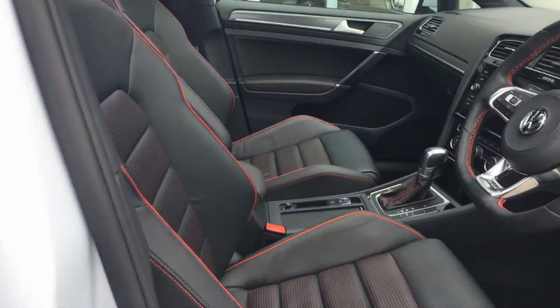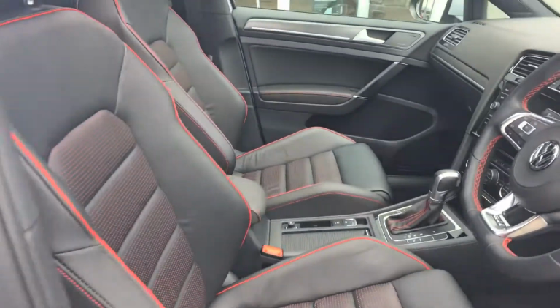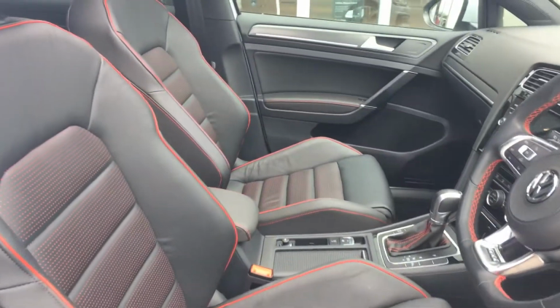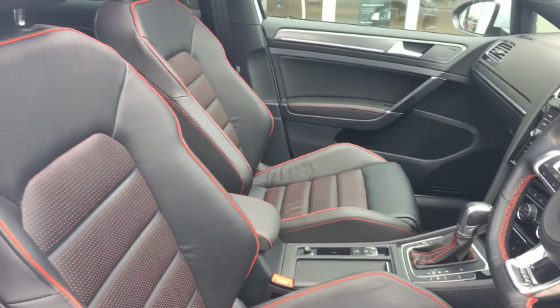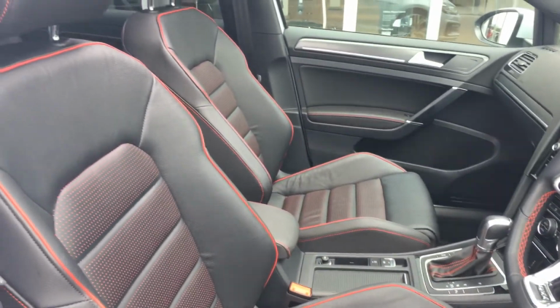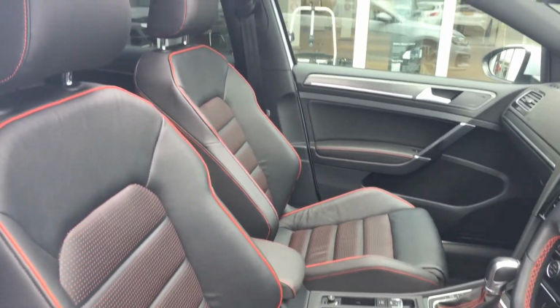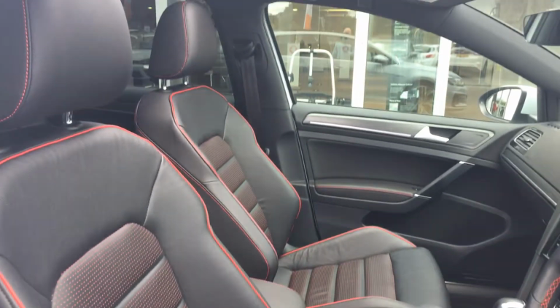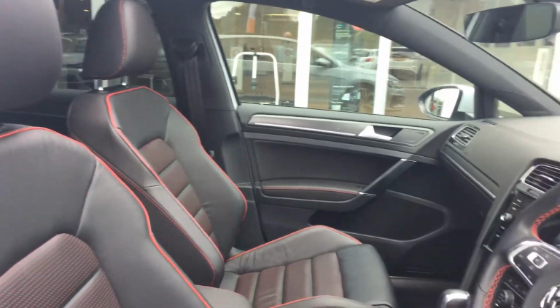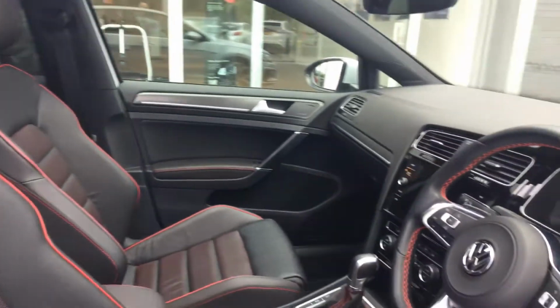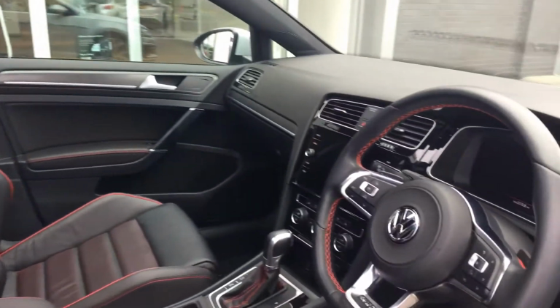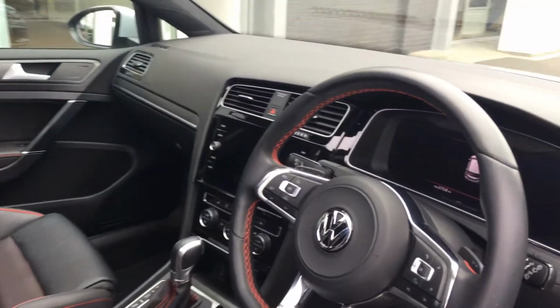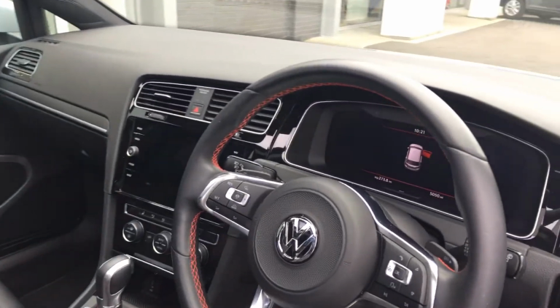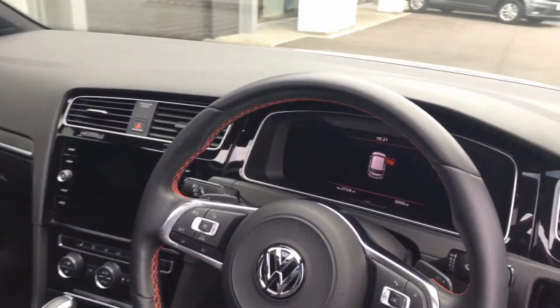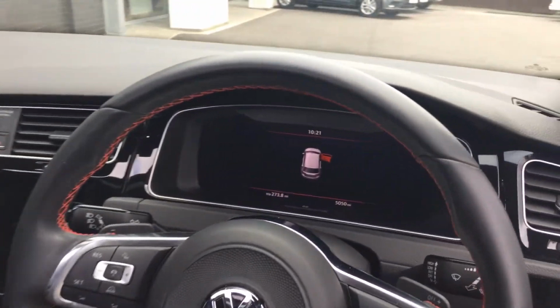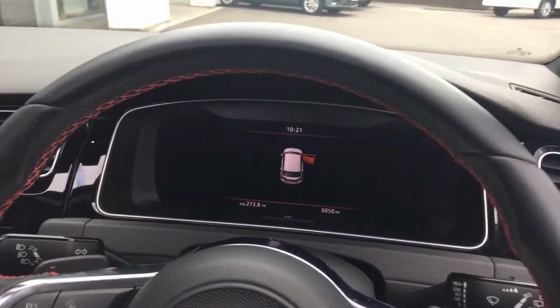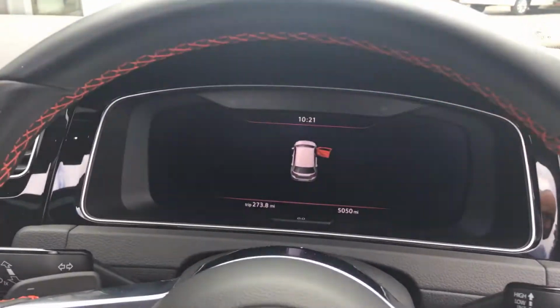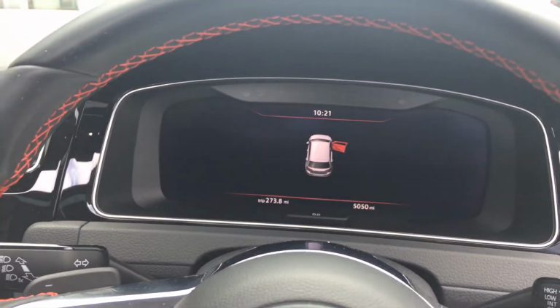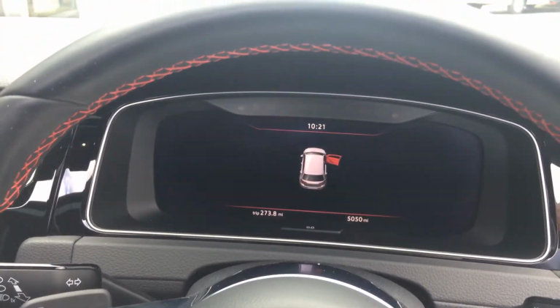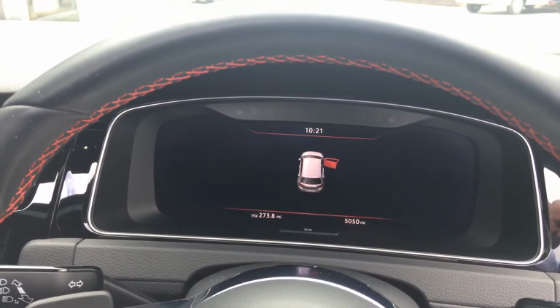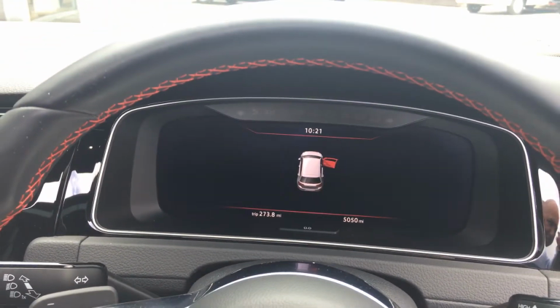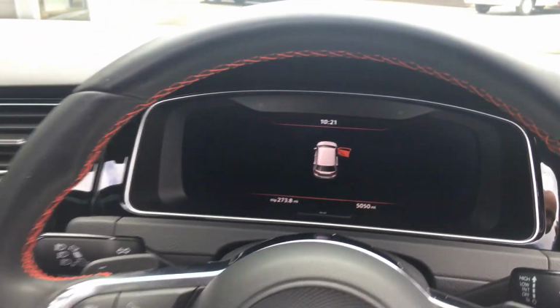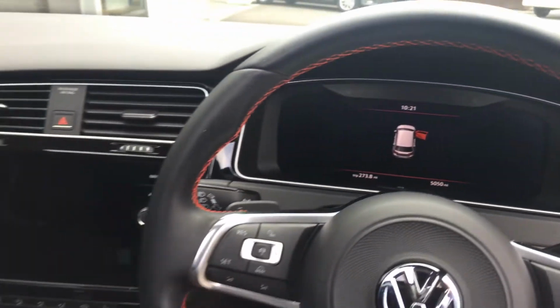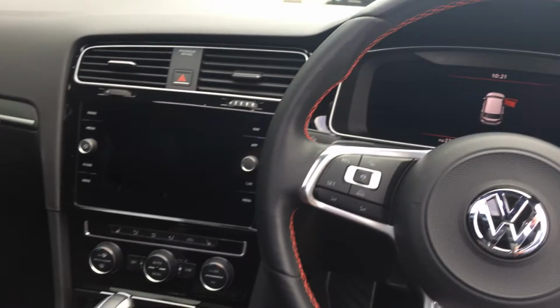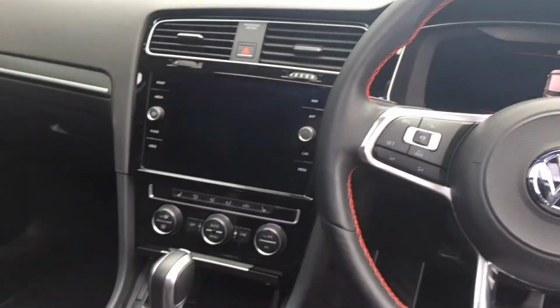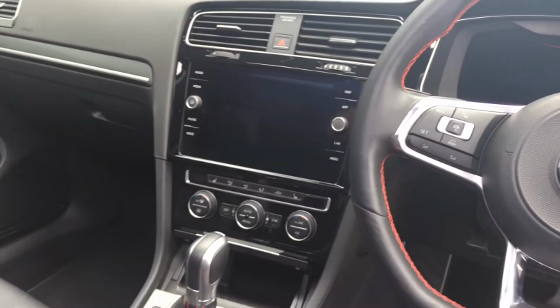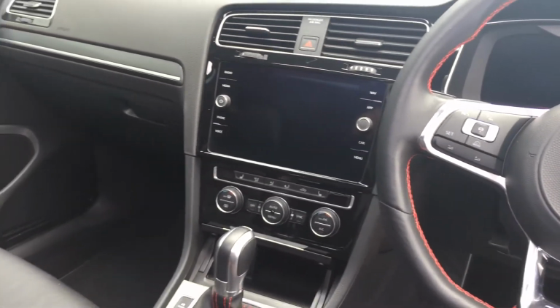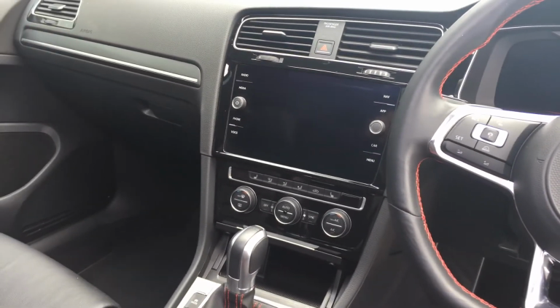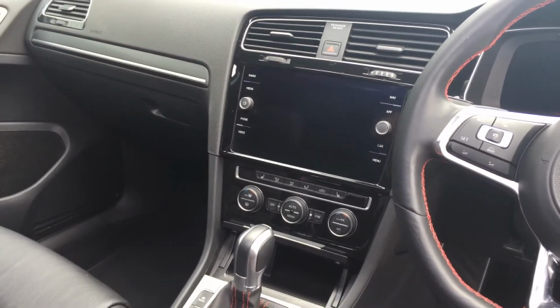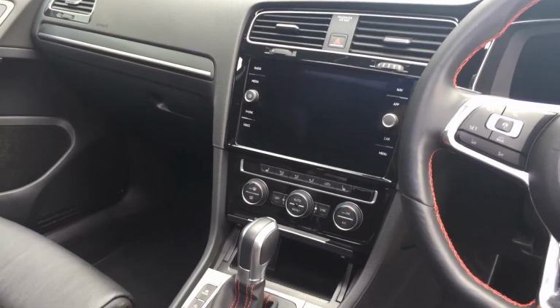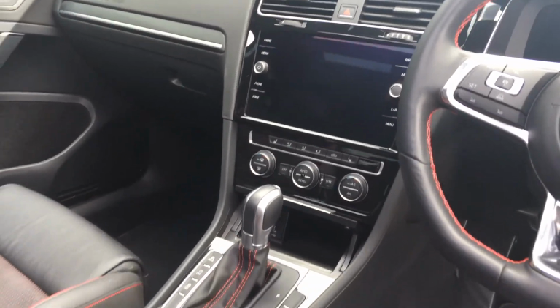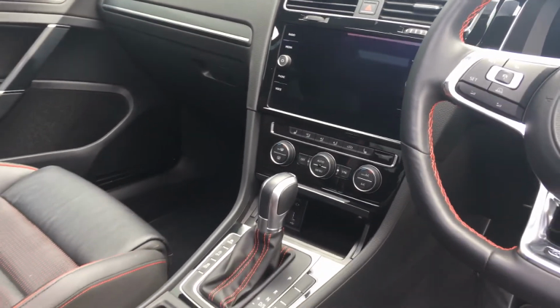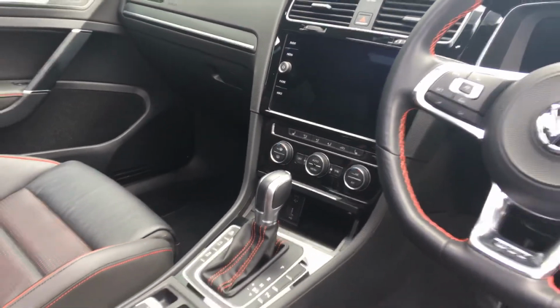The triple combination of the big wheels, leather, and a pan roof is what people are after these days. As you can see it's got the digital display showing 5,050 miles, sat nav, heated seats, climate control, and DSG box.